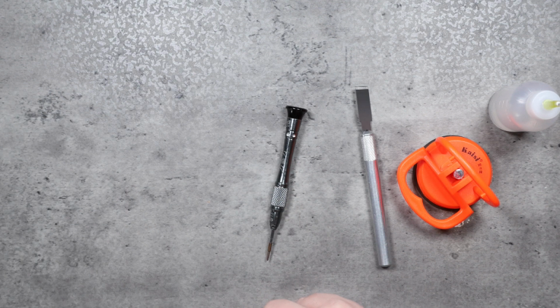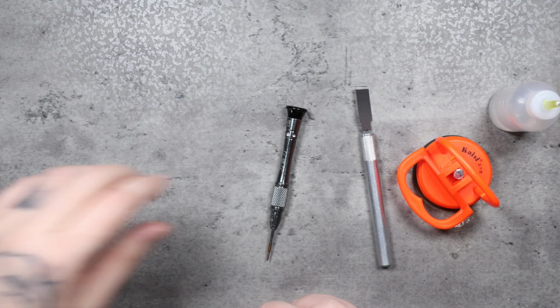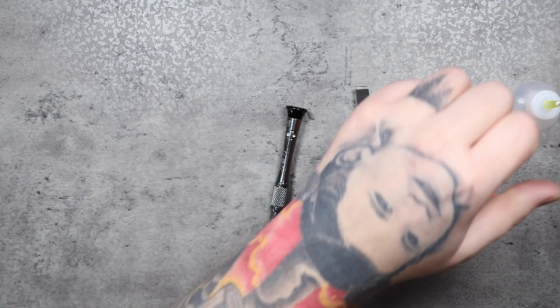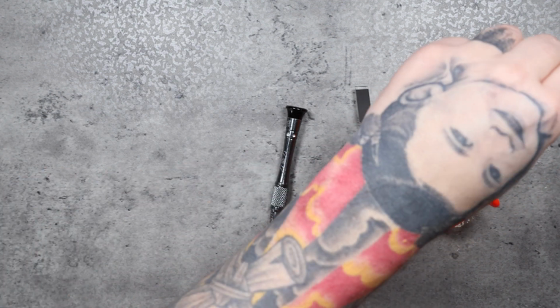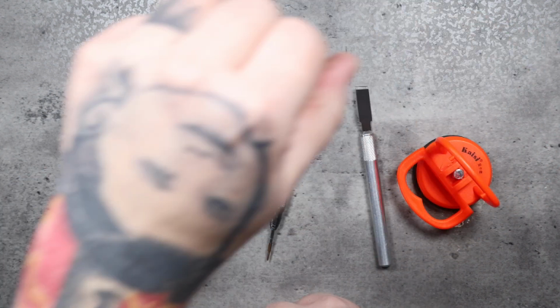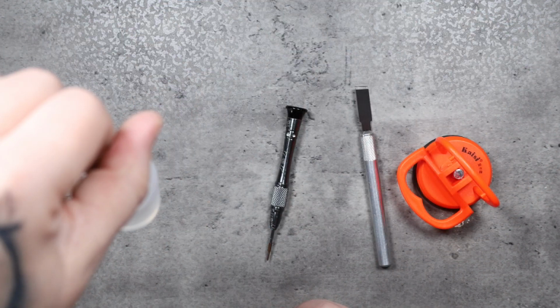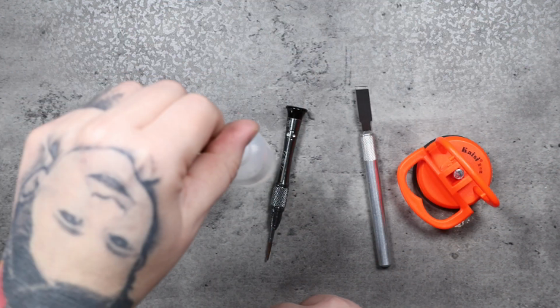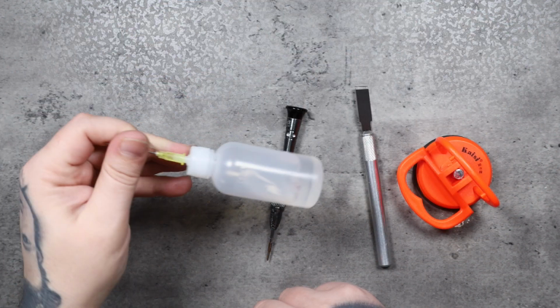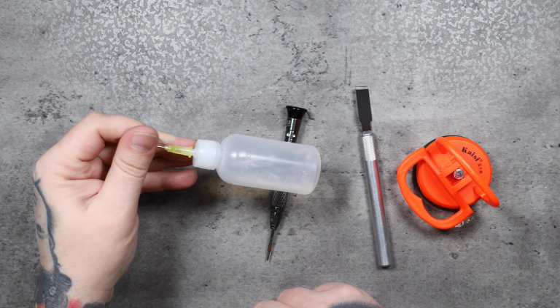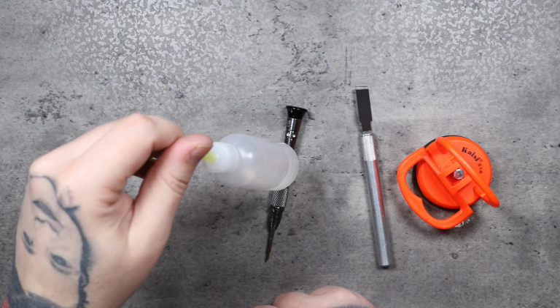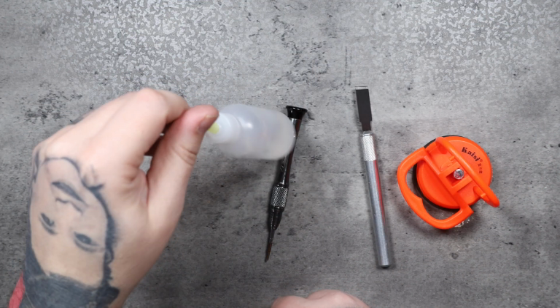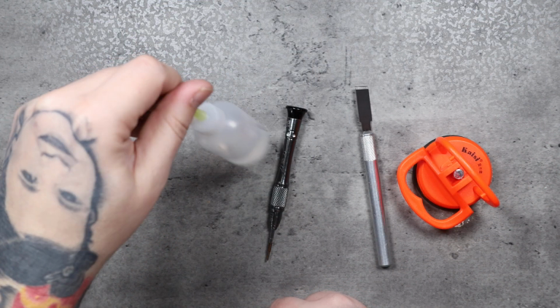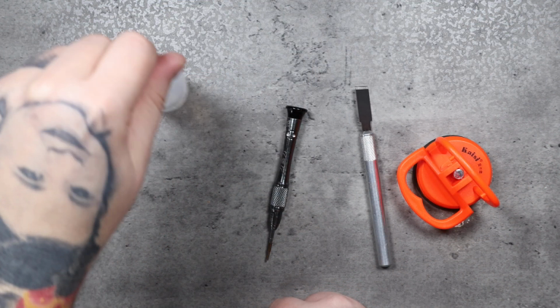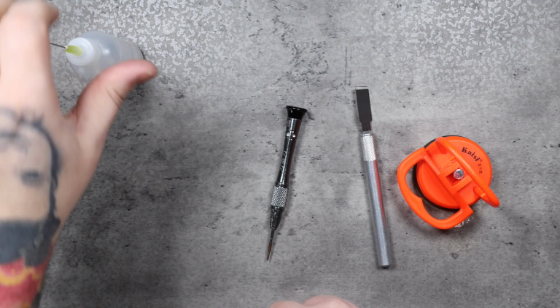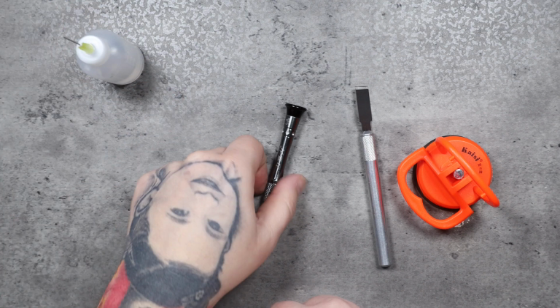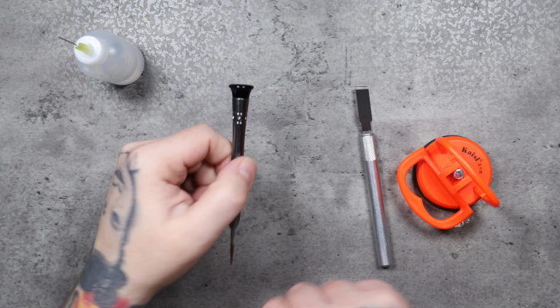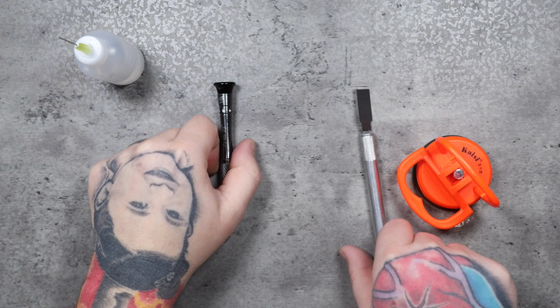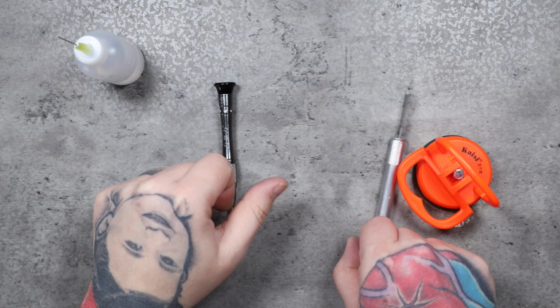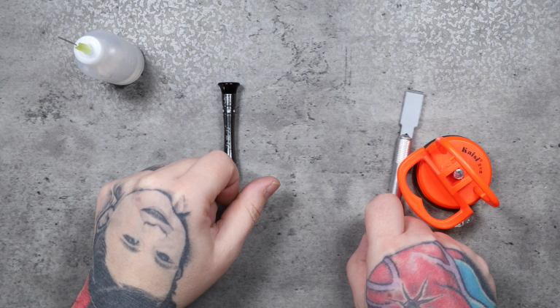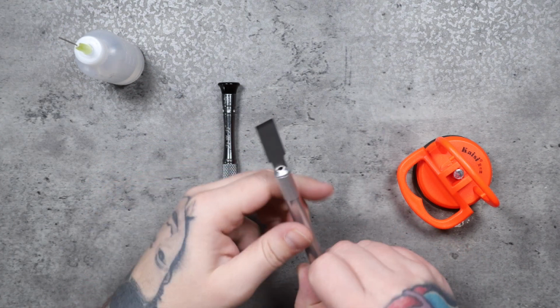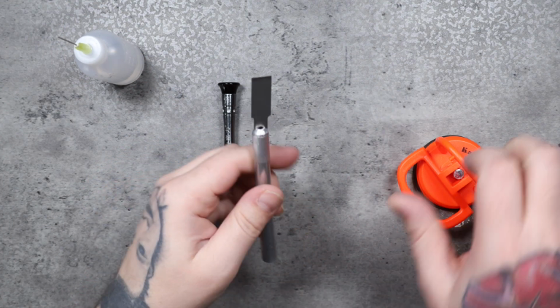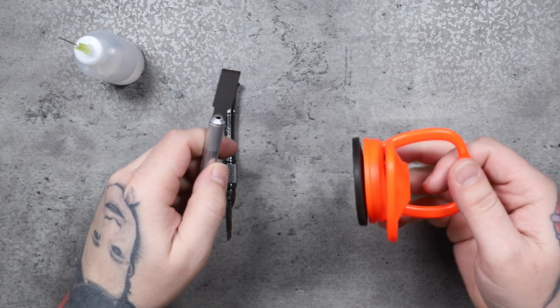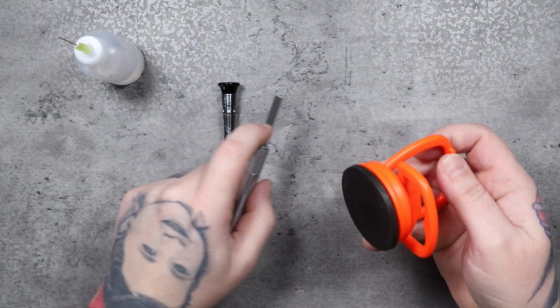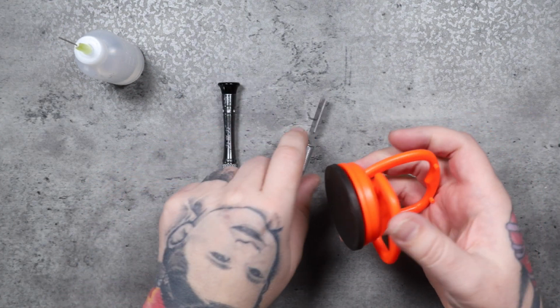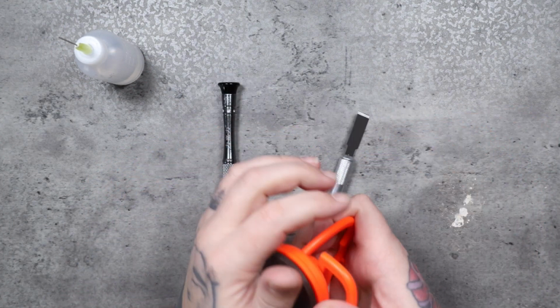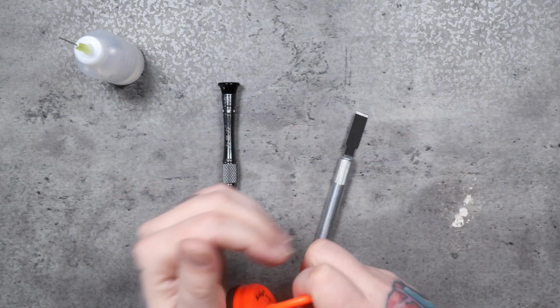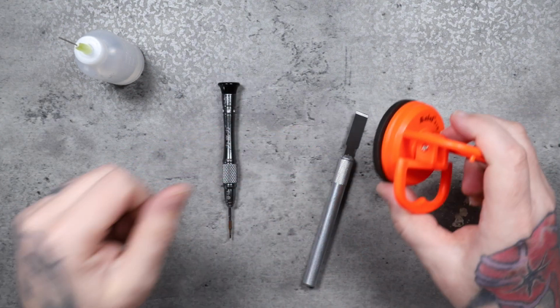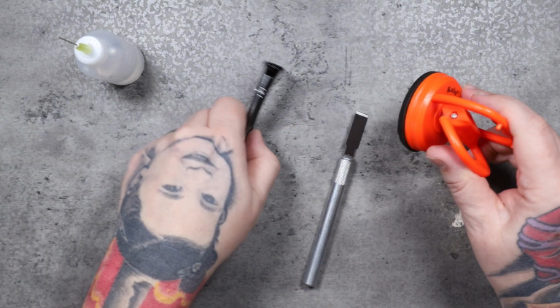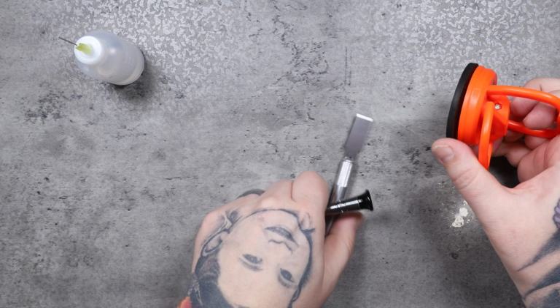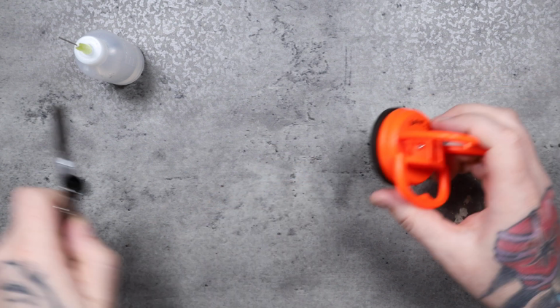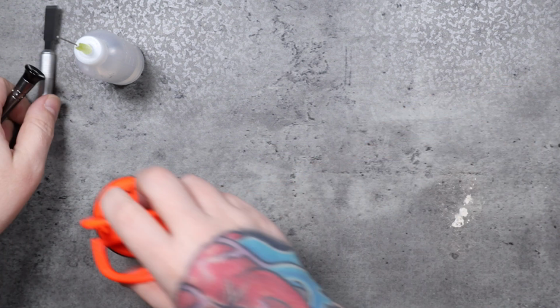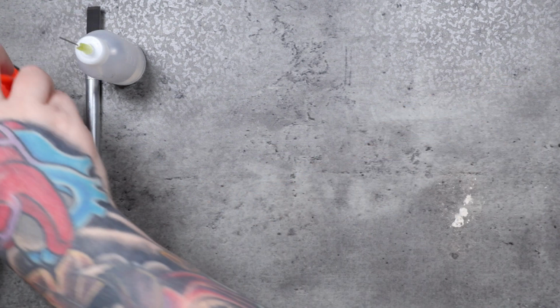To do this, I'm going to need some rubbing alcohol in this little bottle here, a Phillips screwdriver, flat blade, and suction cup tool. Let's dig right in.